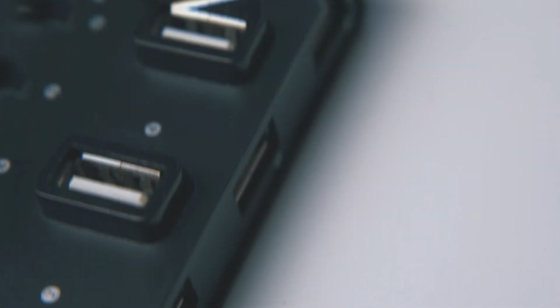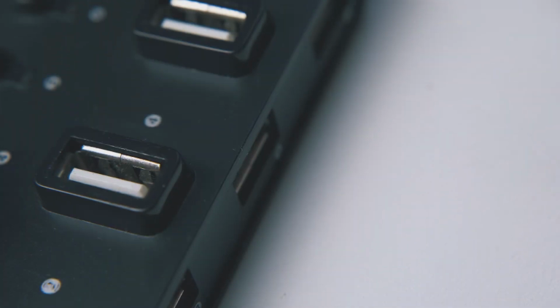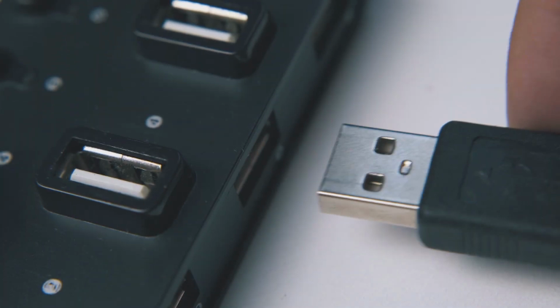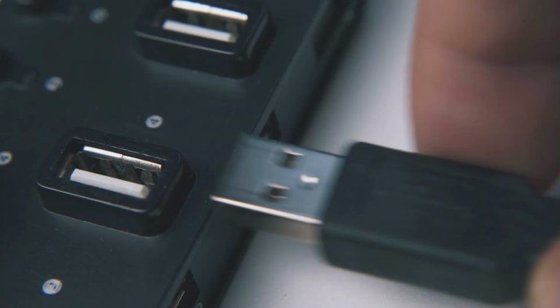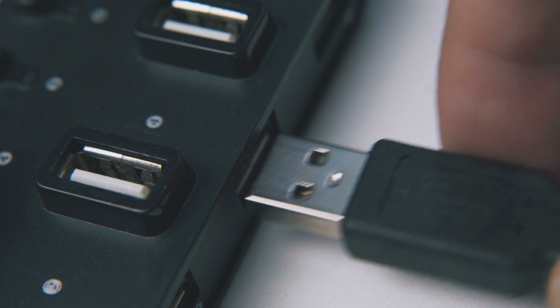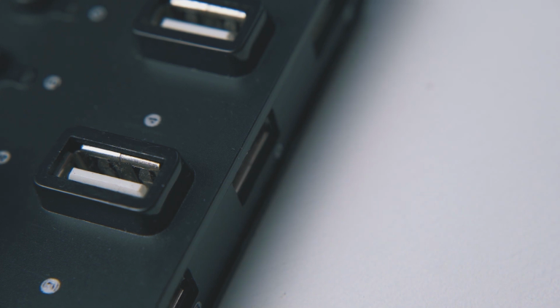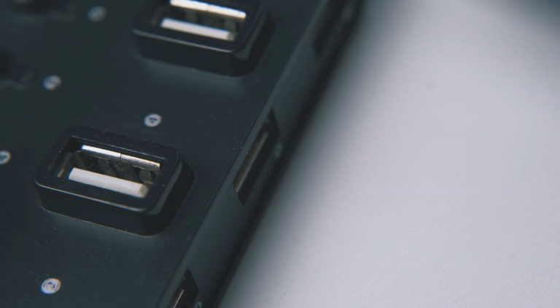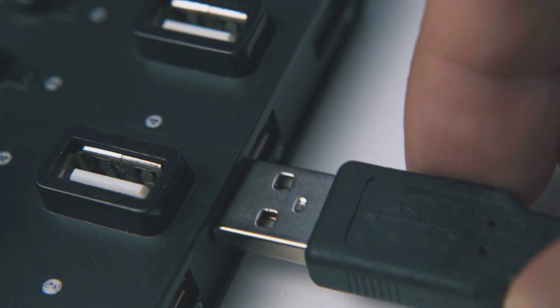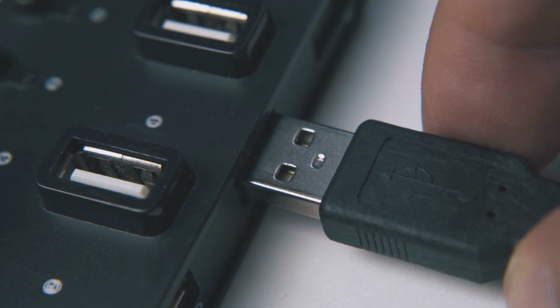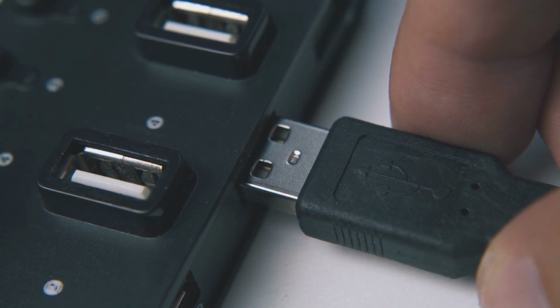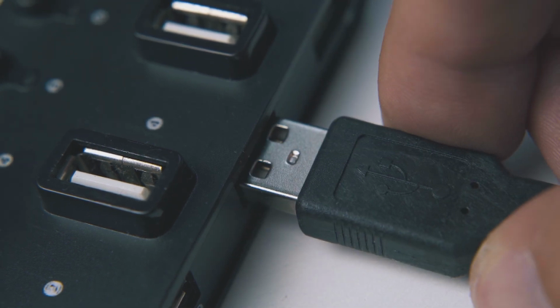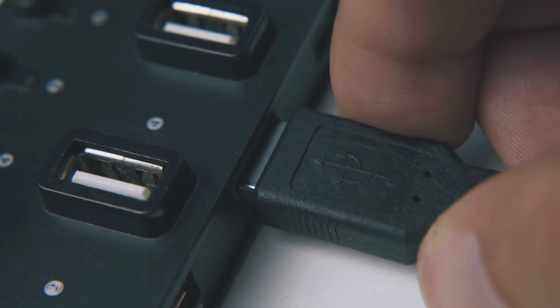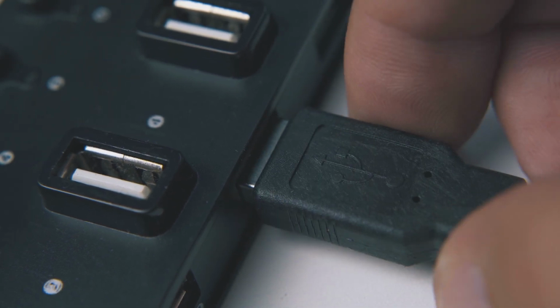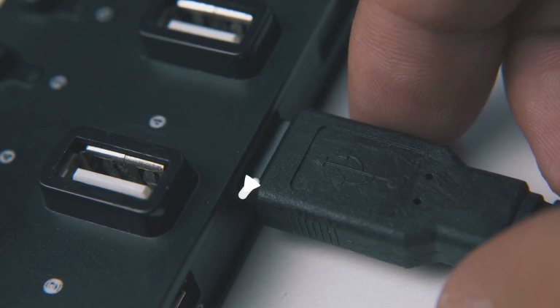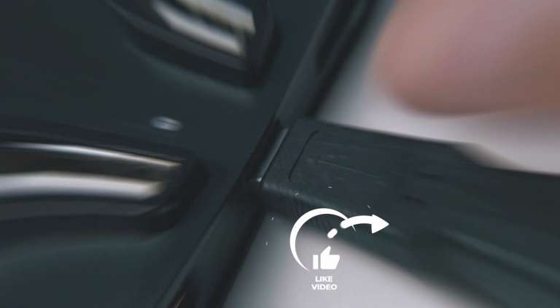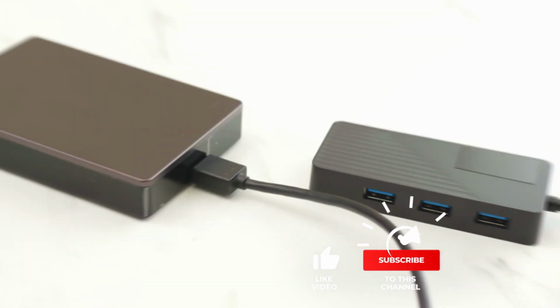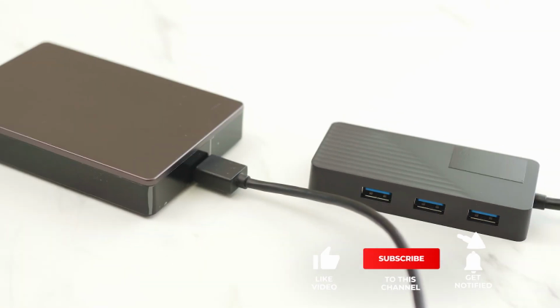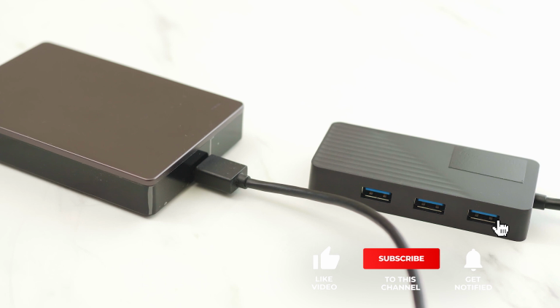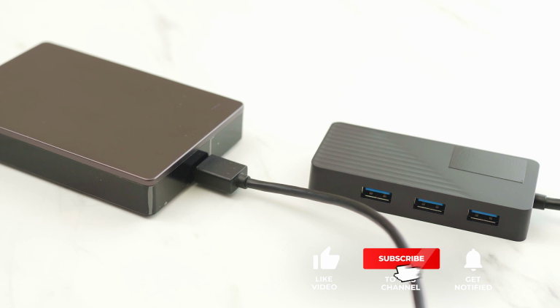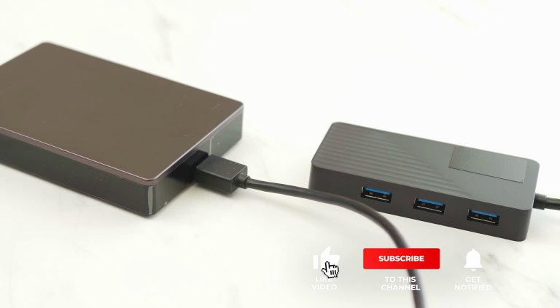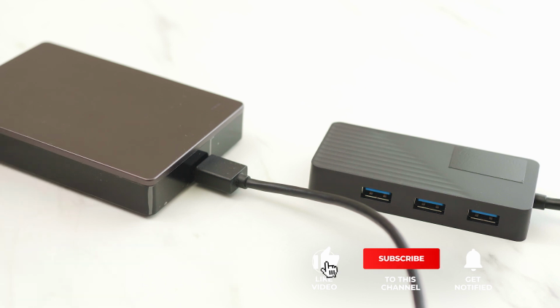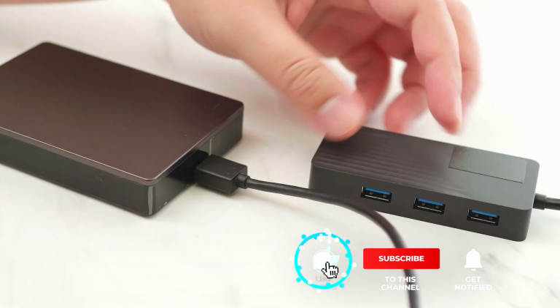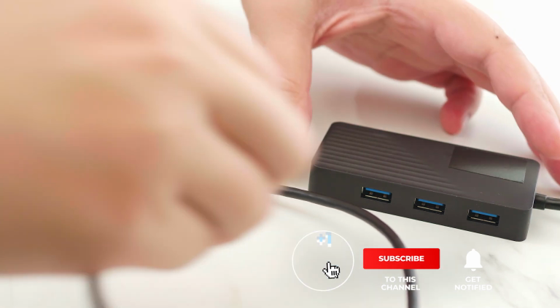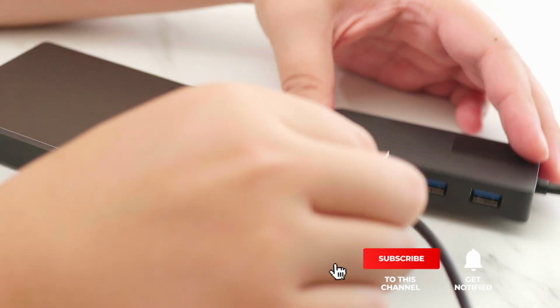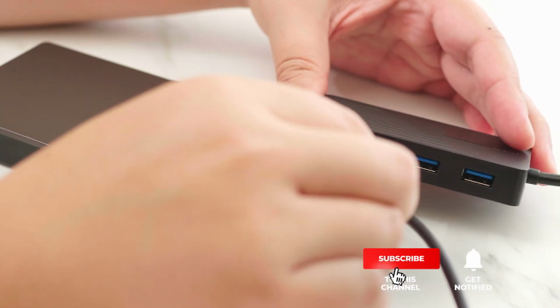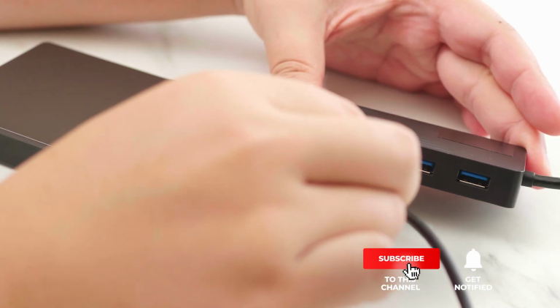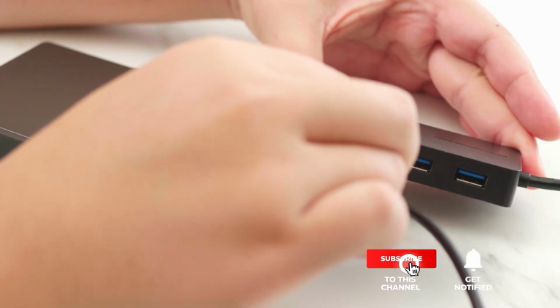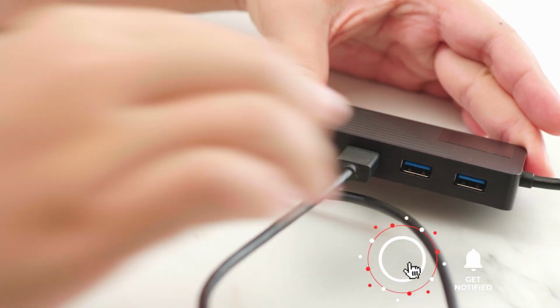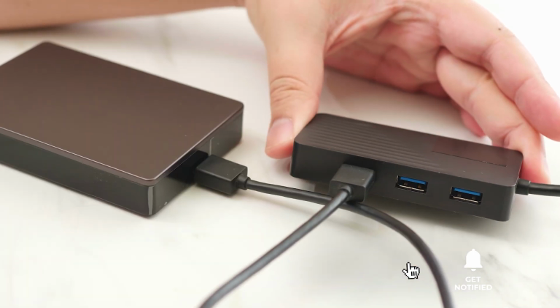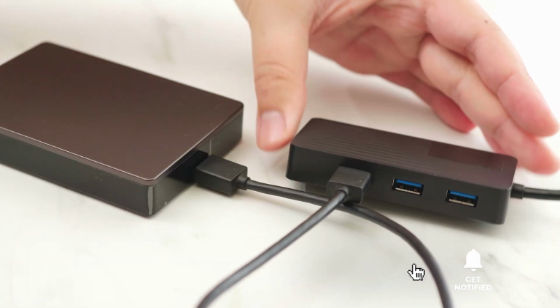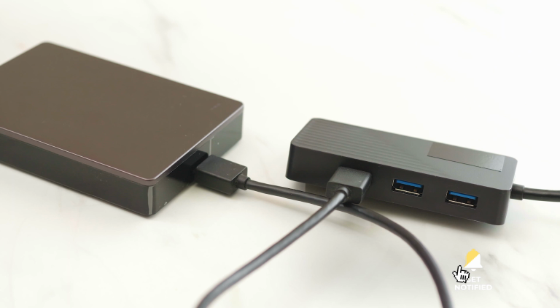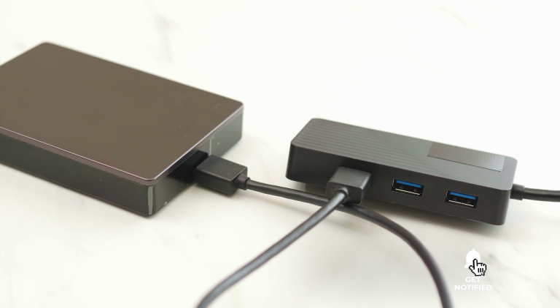Still haven't found a powered USB 3.0 that meets your needs? Well, keep watching because we have more lined up for you. Meanwhile, if this is your first time visiting our channel, be sure to subscribe and hit the bell icon to receive notifications of our next videos.